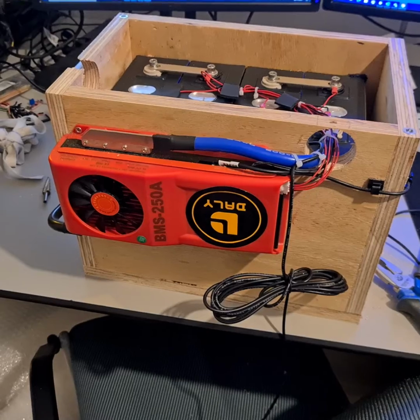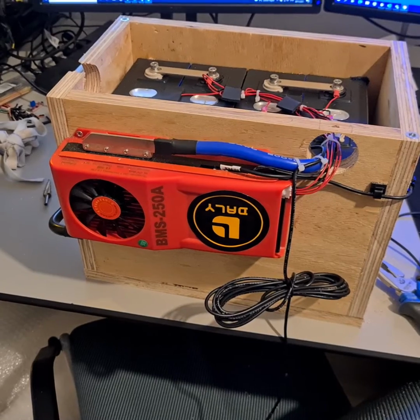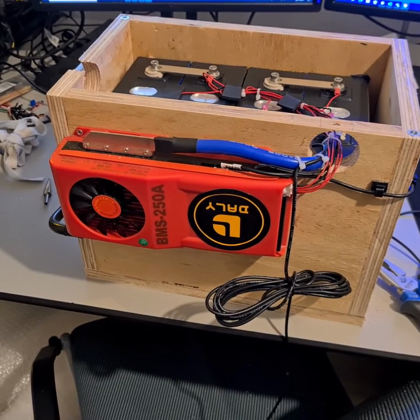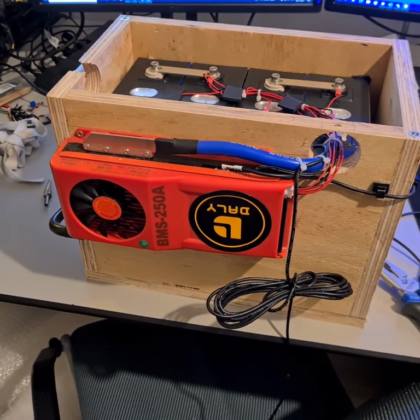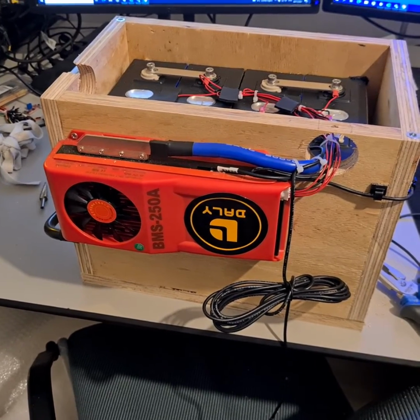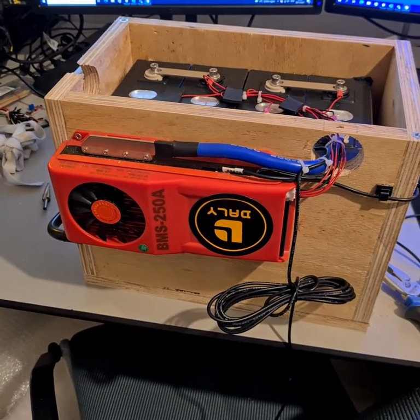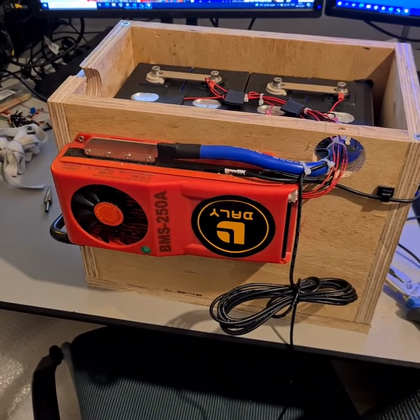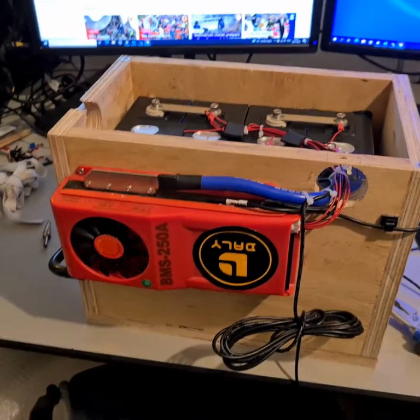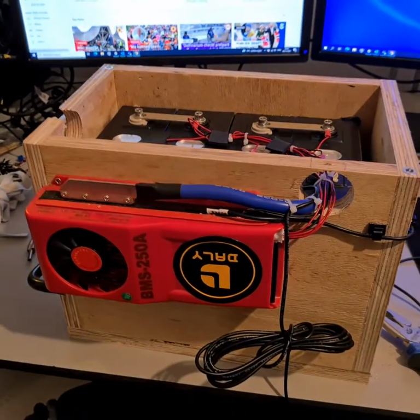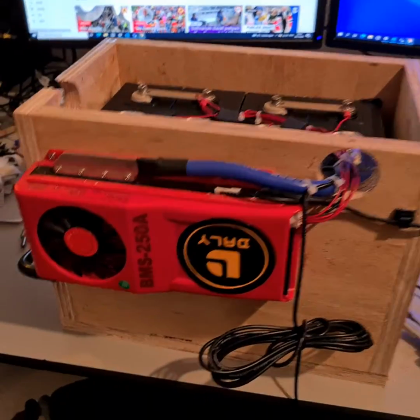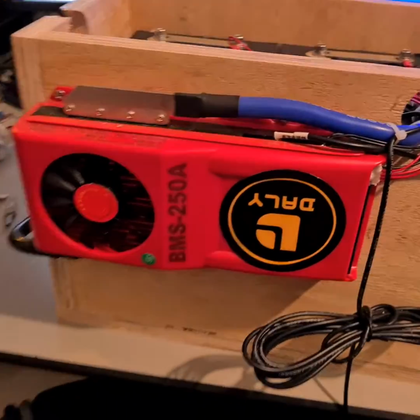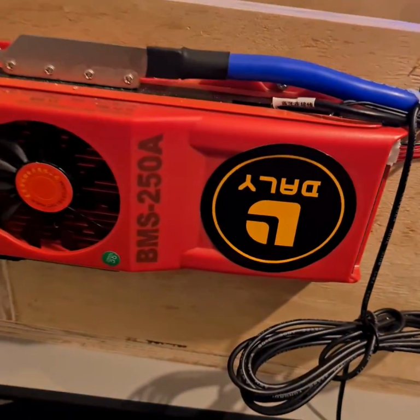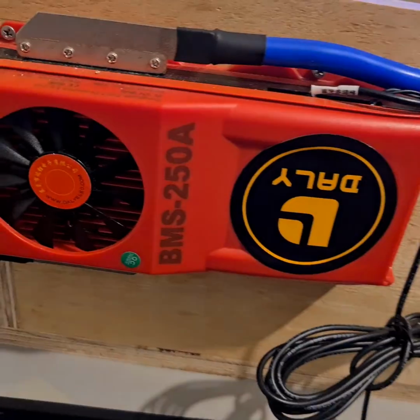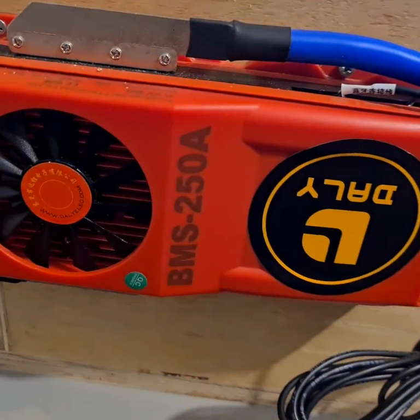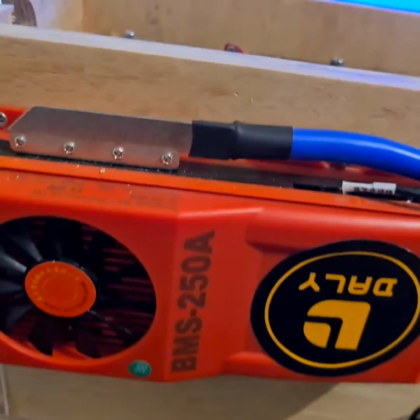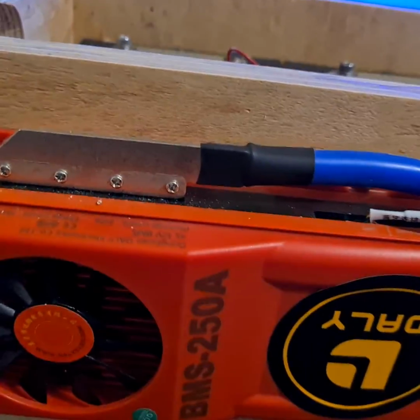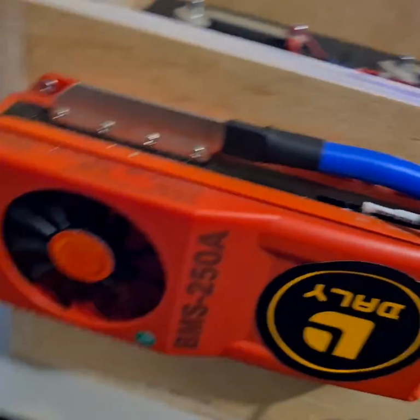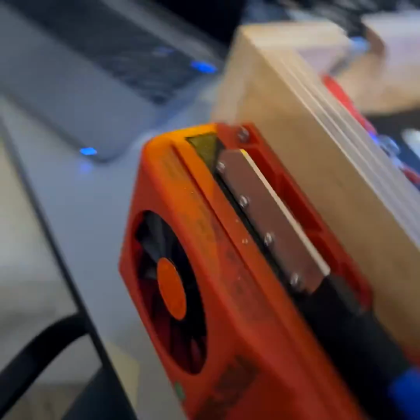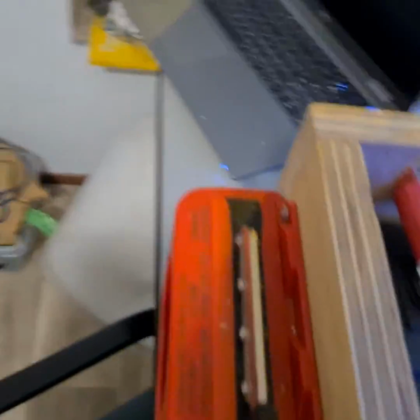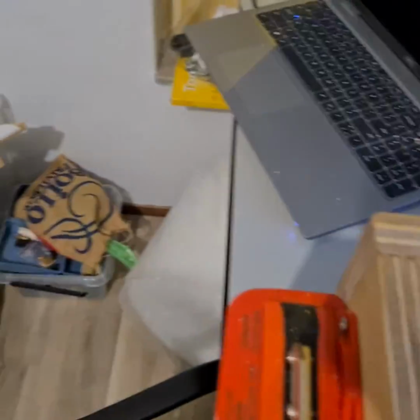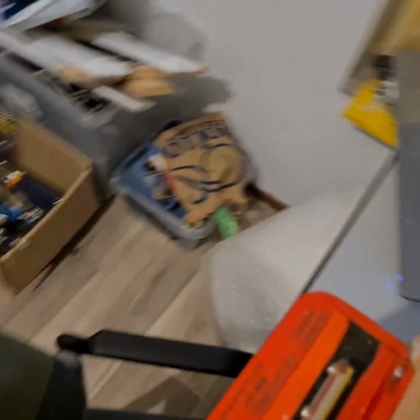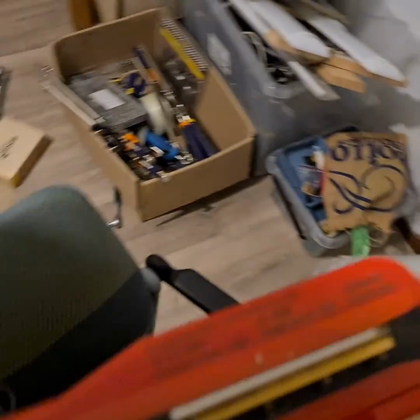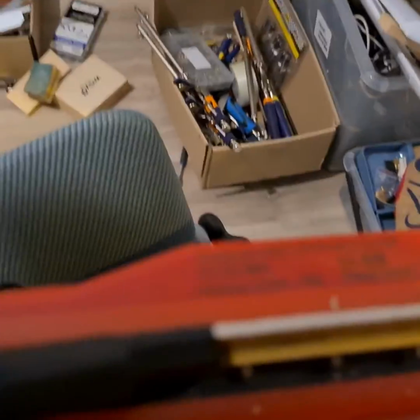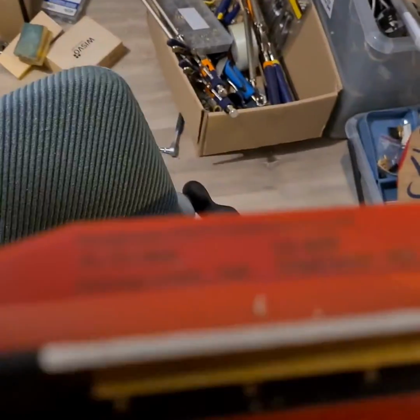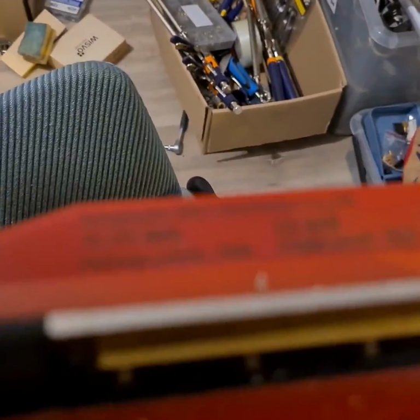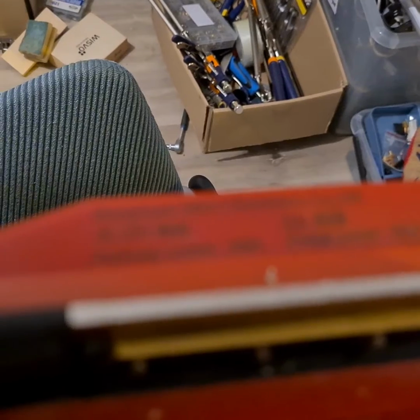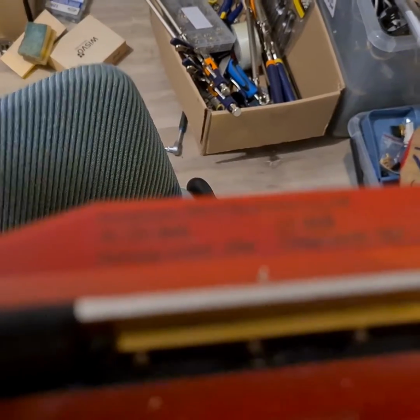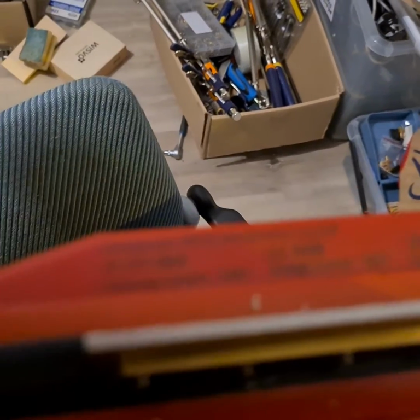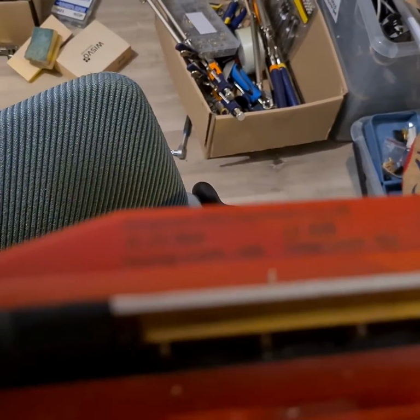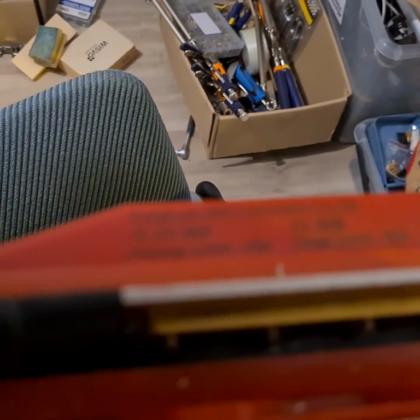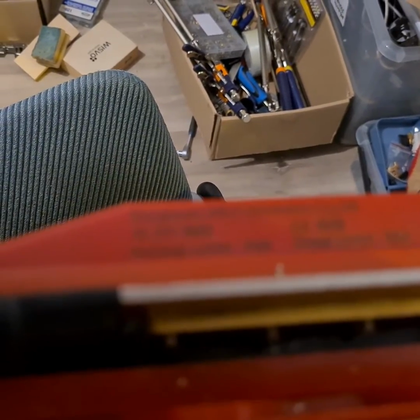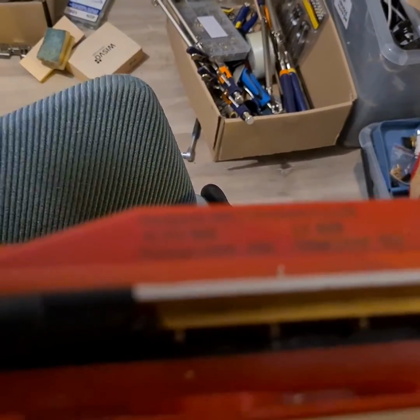For anybody that's having problems activating their DALI BMS — this one, the 250 amp smart BMS — I'll show you how to fix it. Let me get the camera to focus.